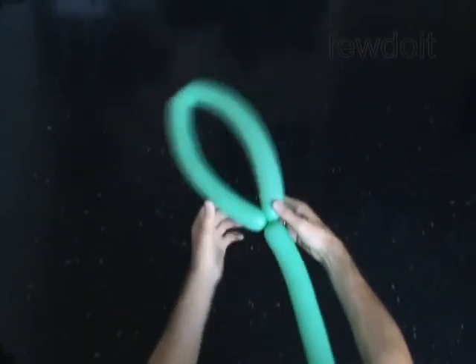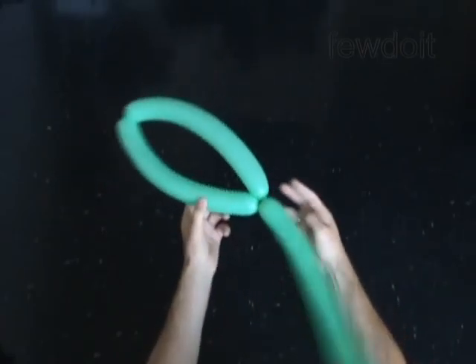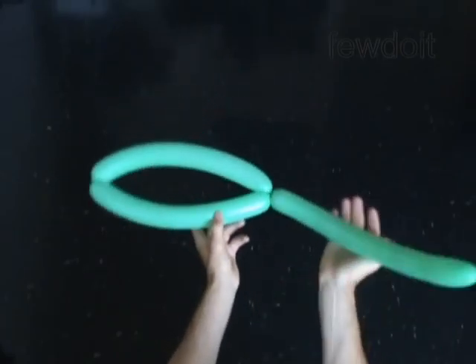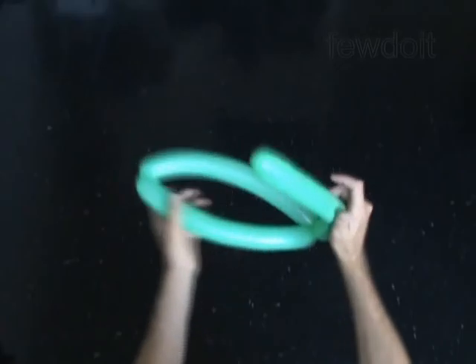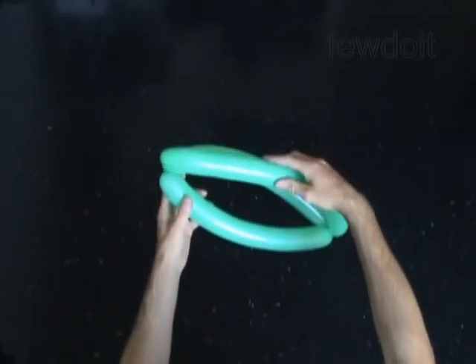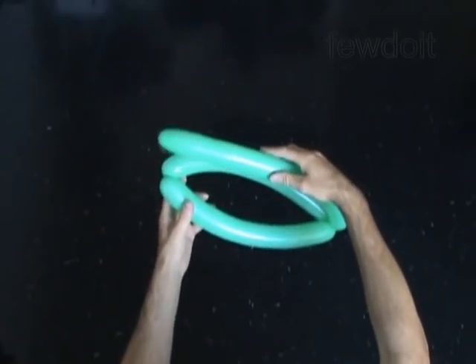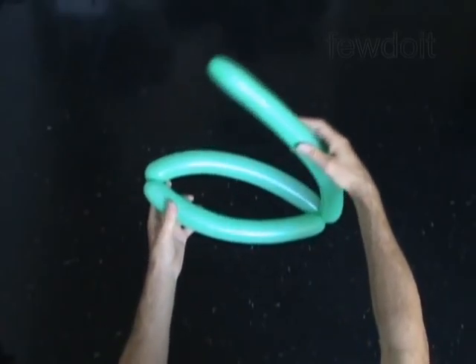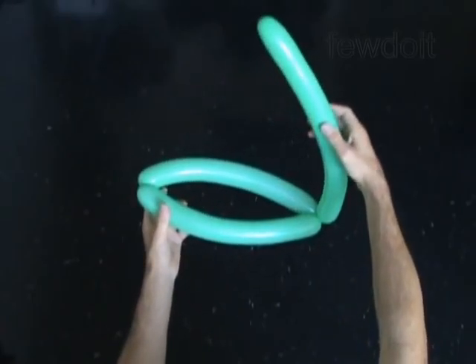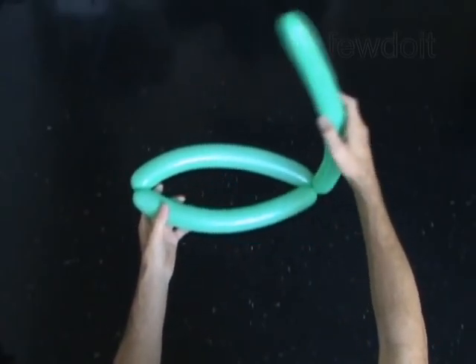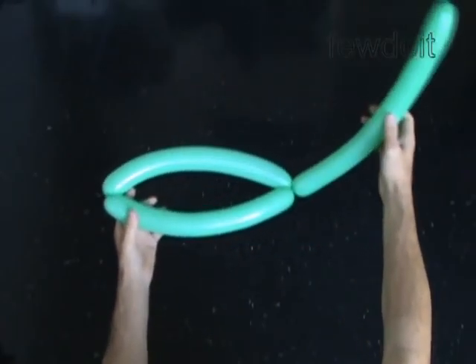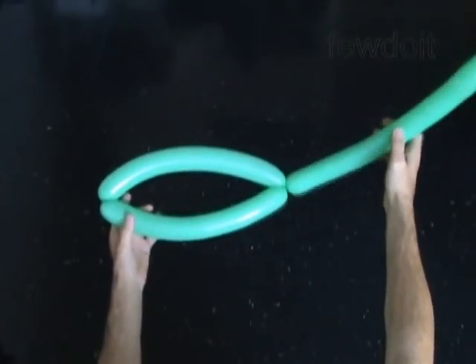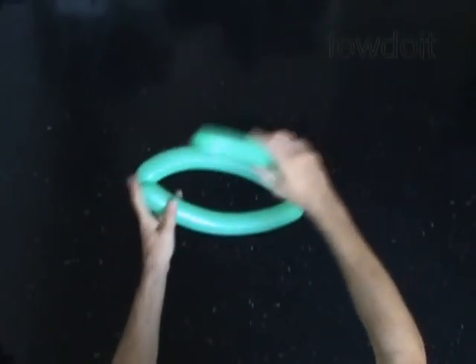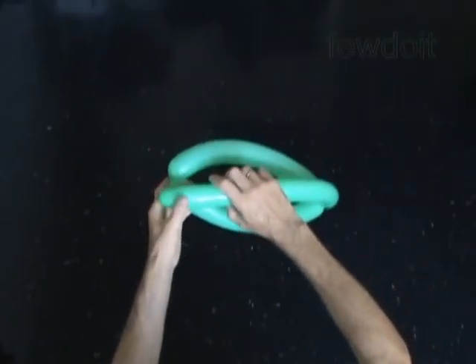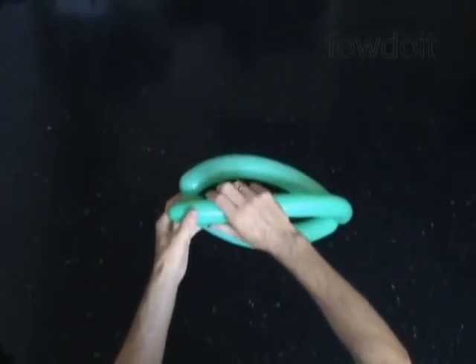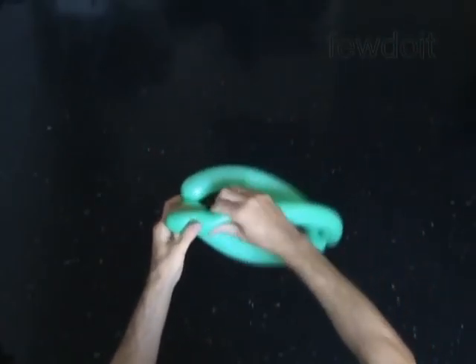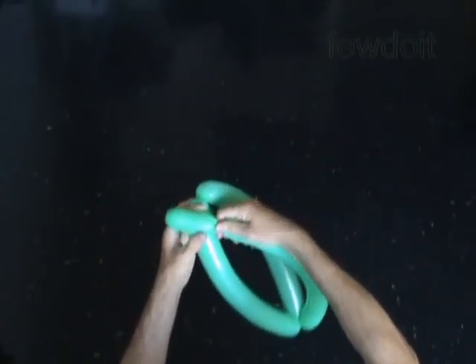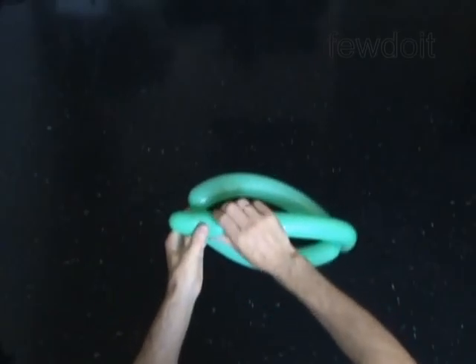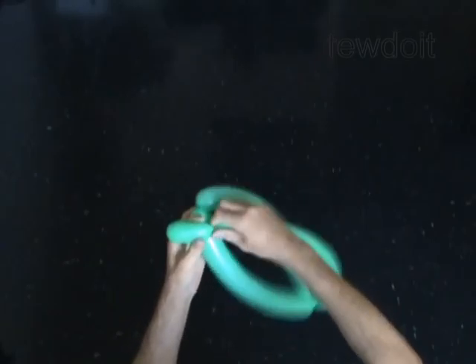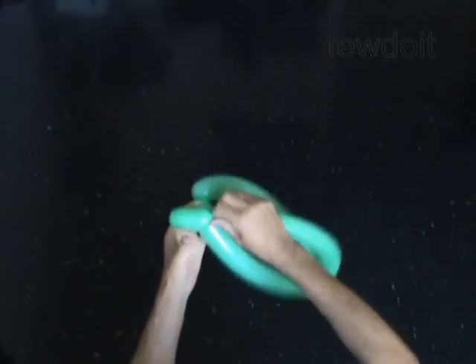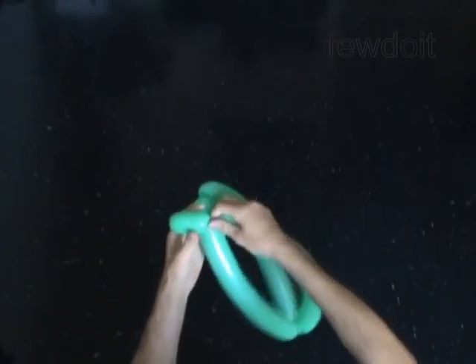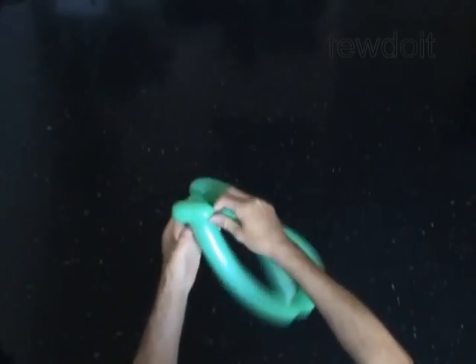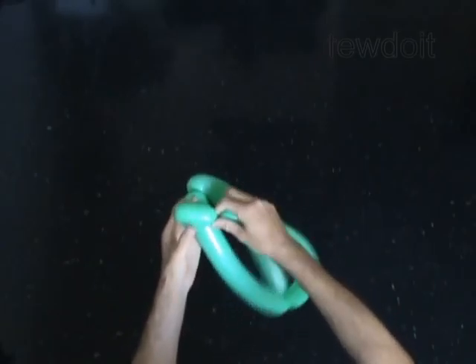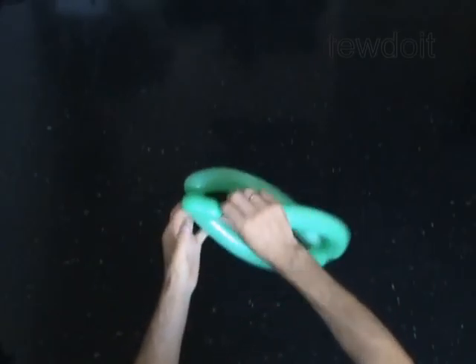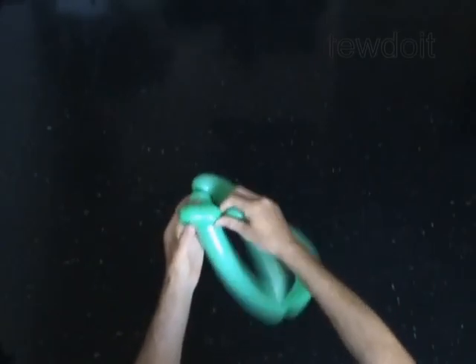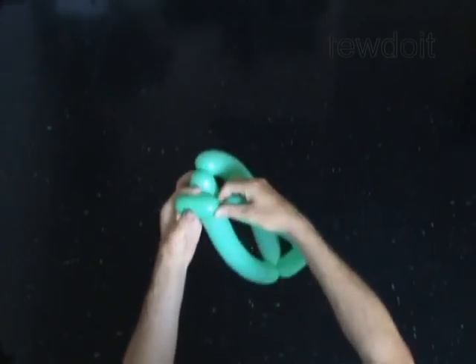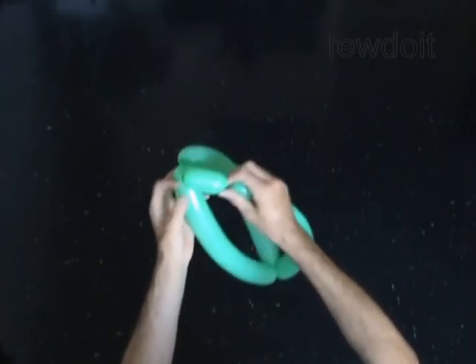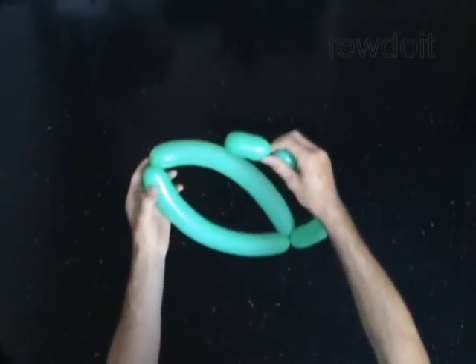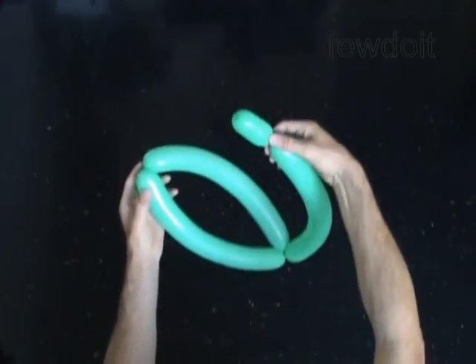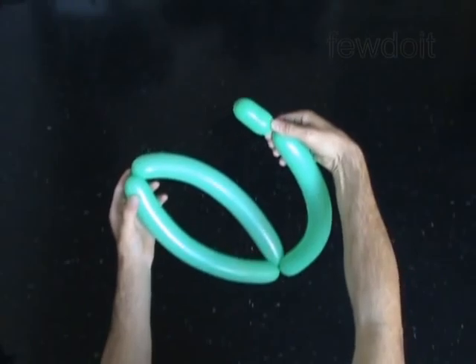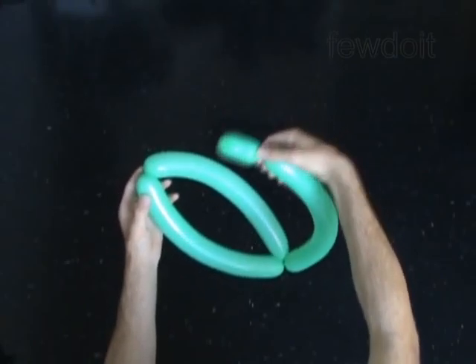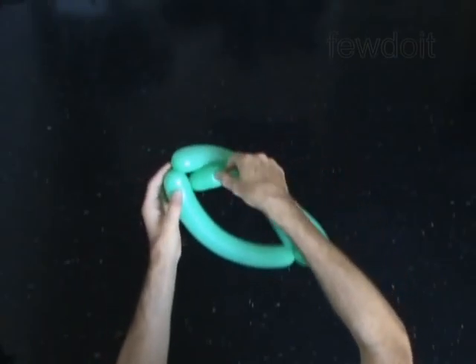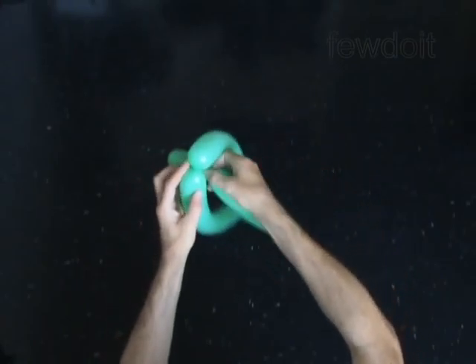Twist the third bubble of any size, but make sure to make the first three inch bubble at the very end of the balloon. Lock the free end of the third bubble between the first and second bubbles.